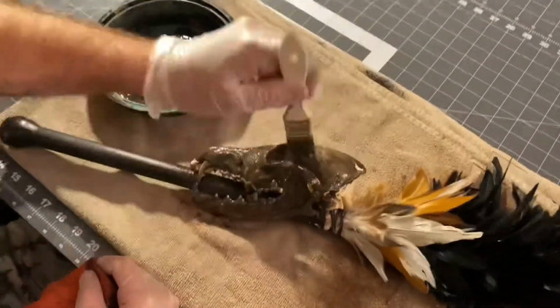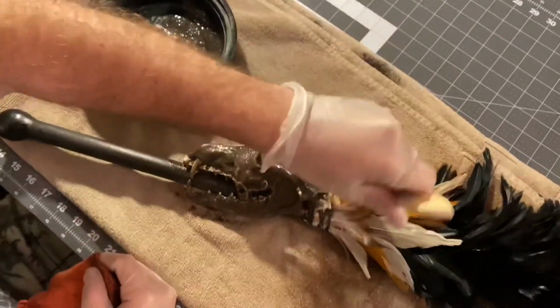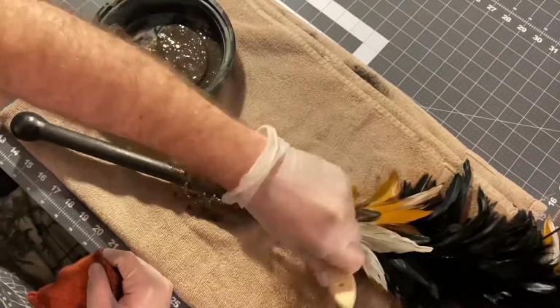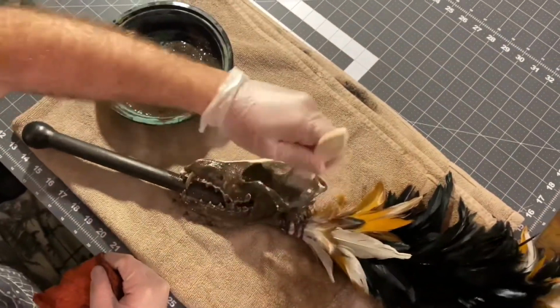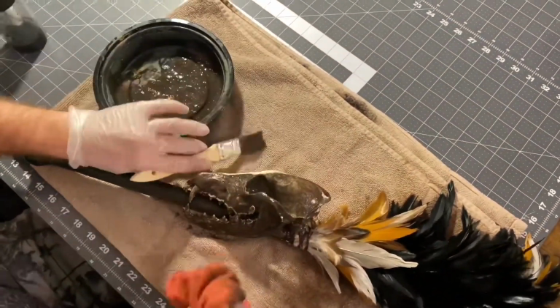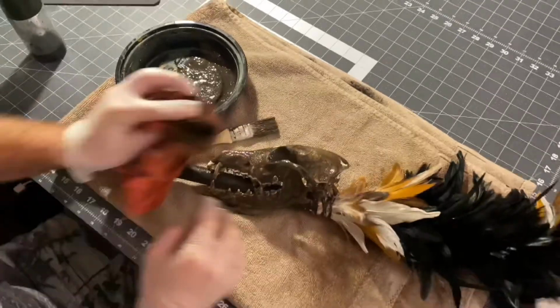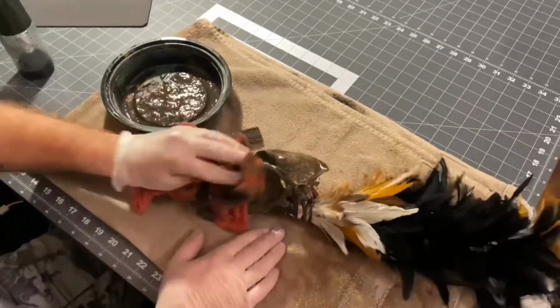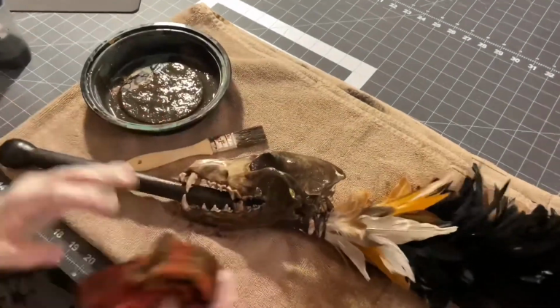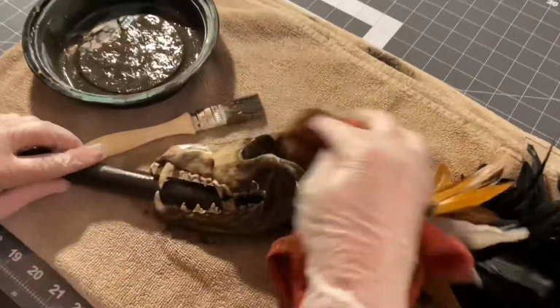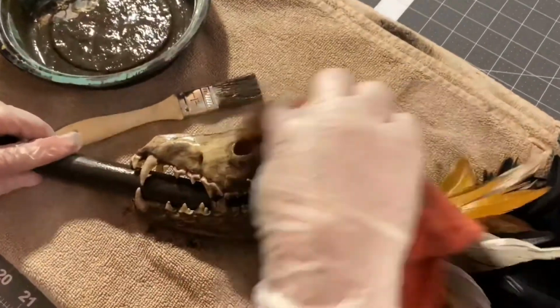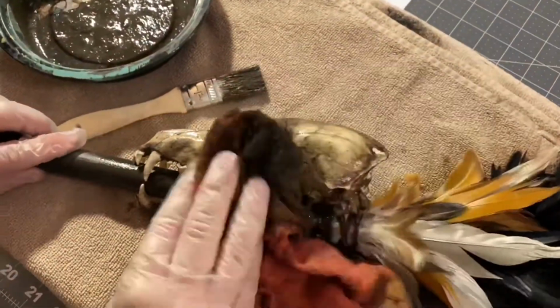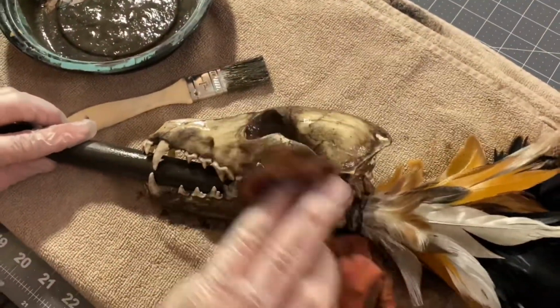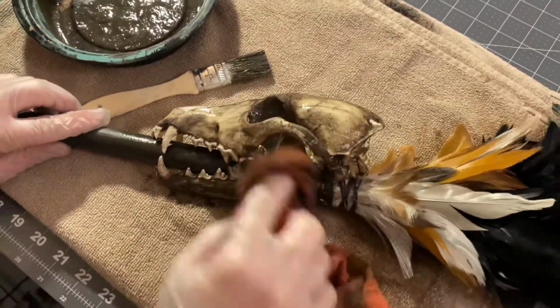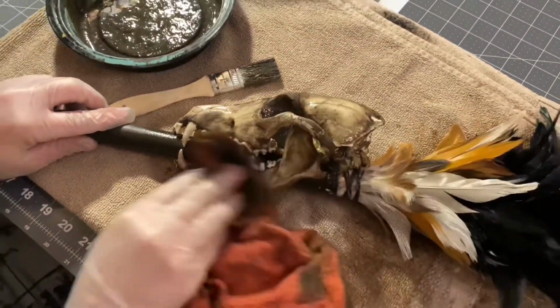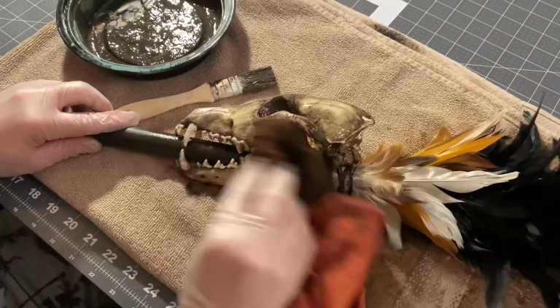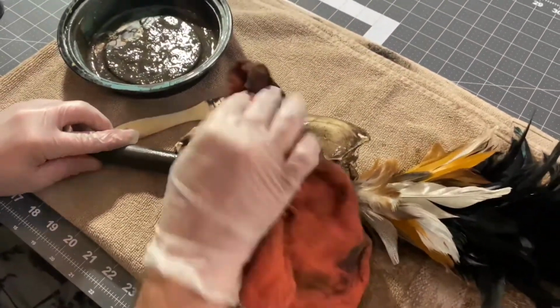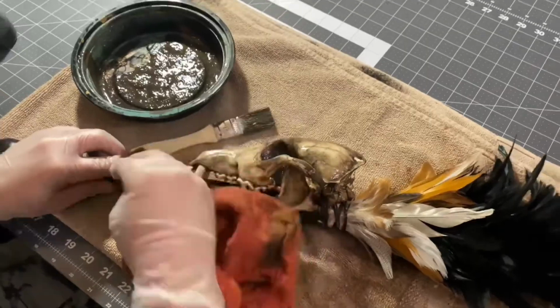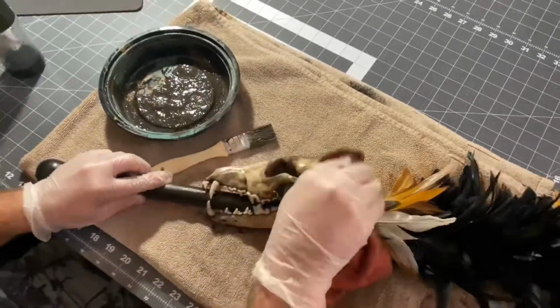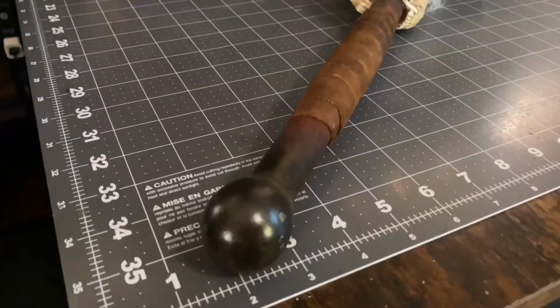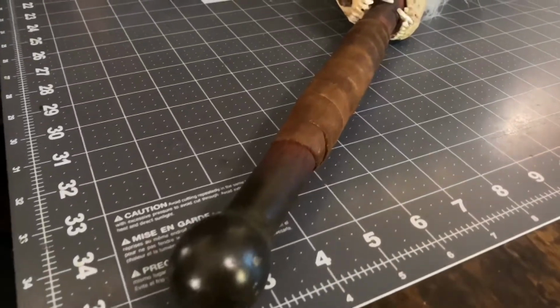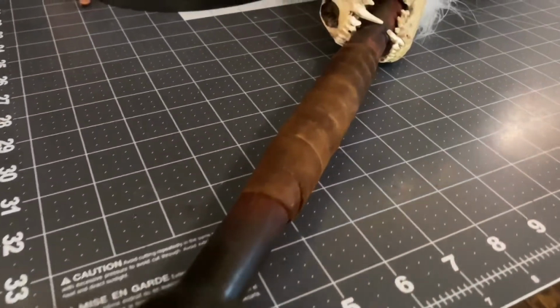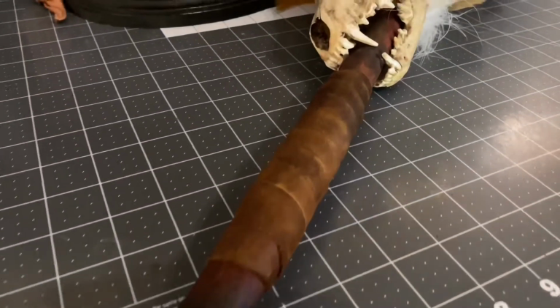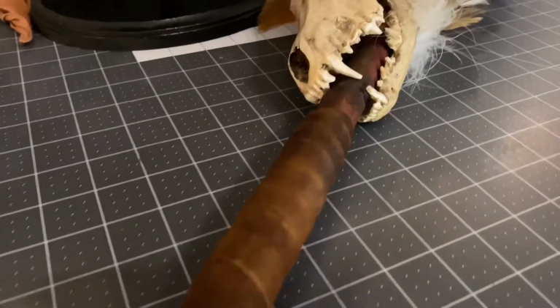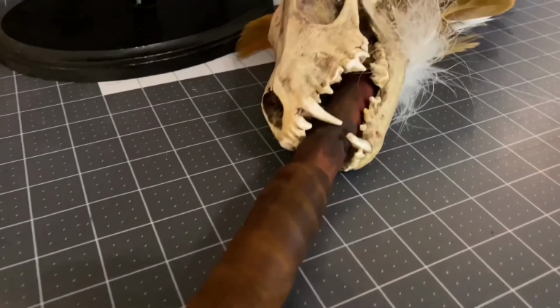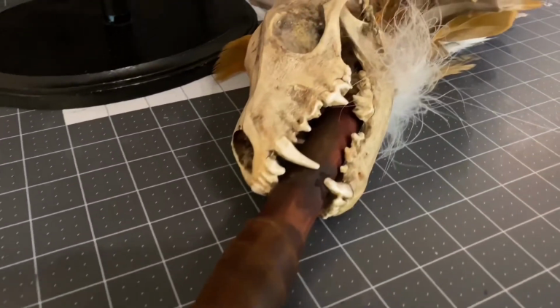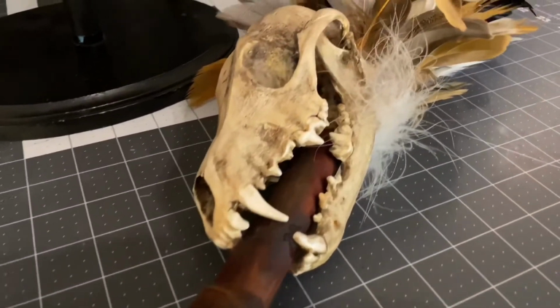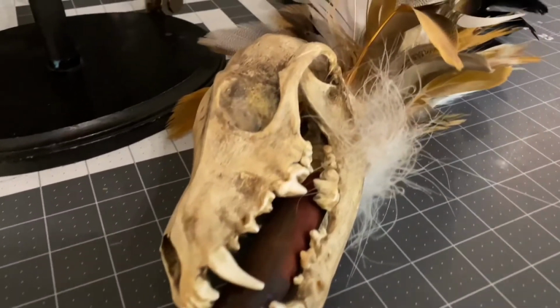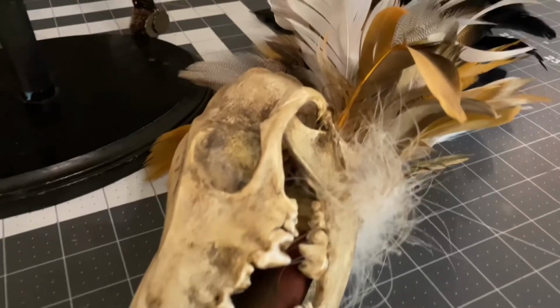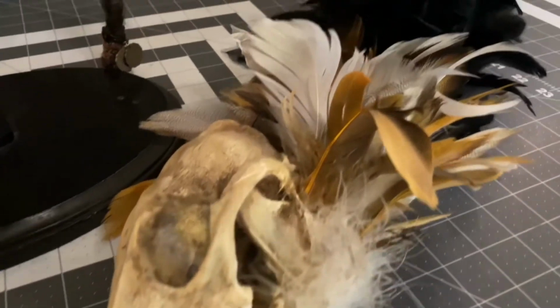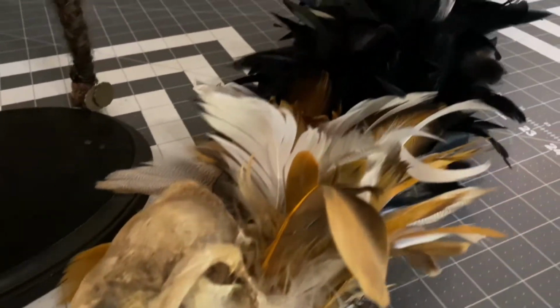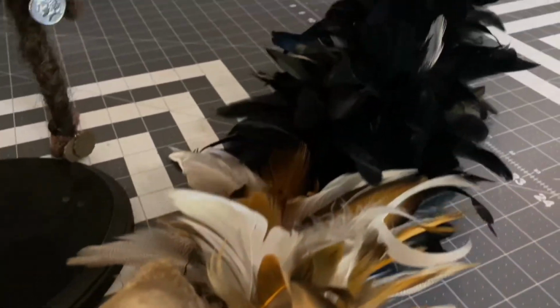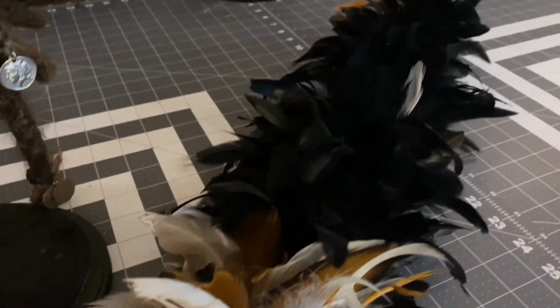Then I added several washes of watered-down acrylic paint to really show the detail and give it some age and distress. To finish the scepter, I leather-wrapped the handle and used some sandpaper to really give it a worn look.